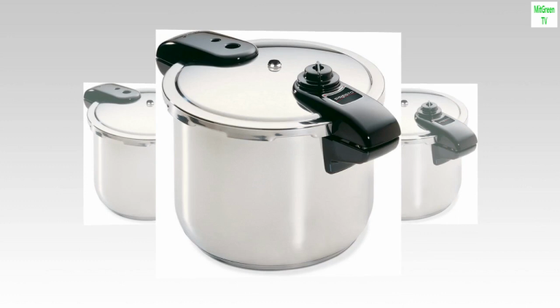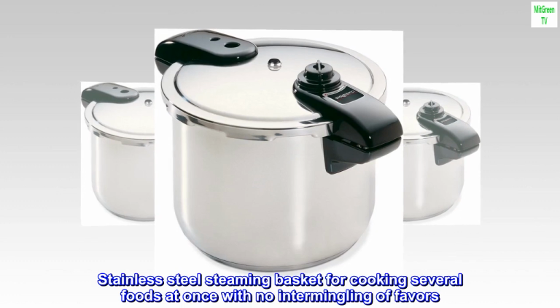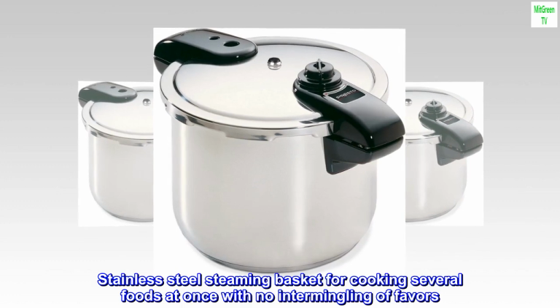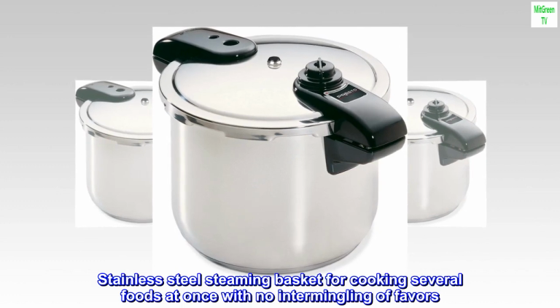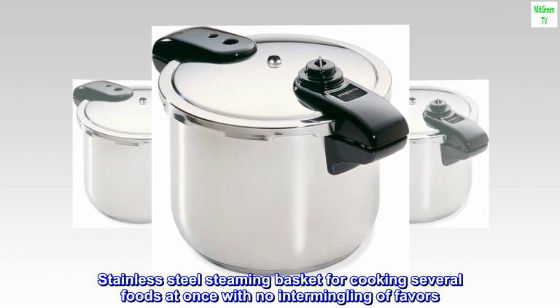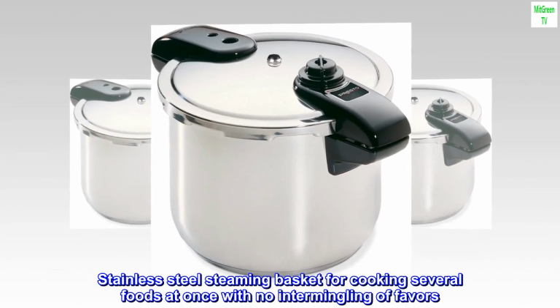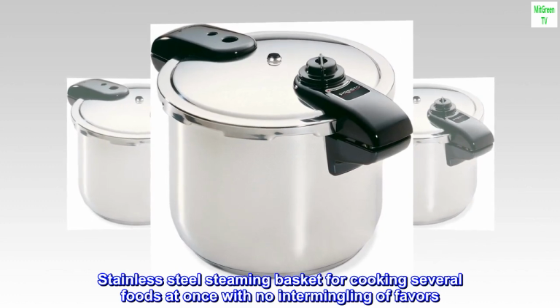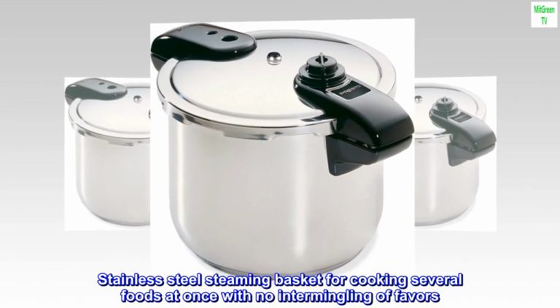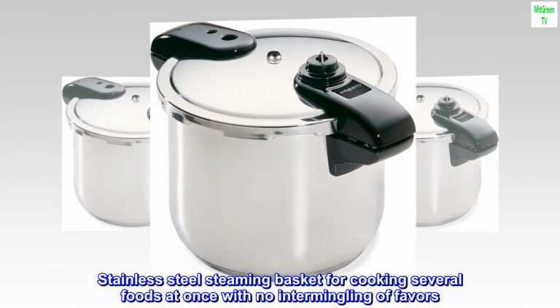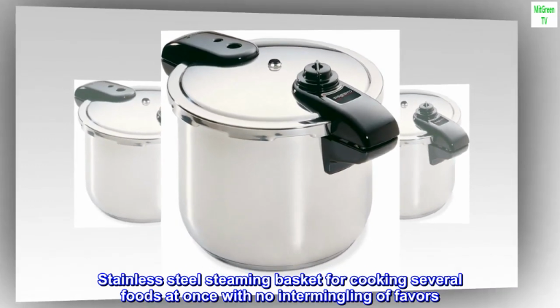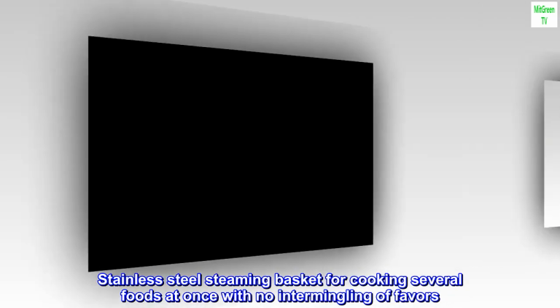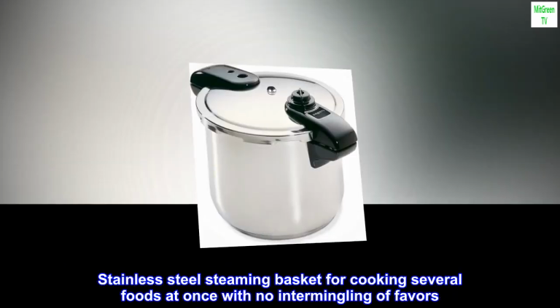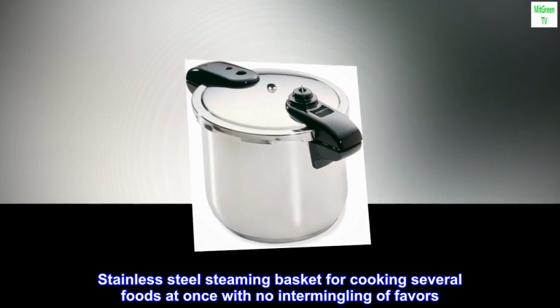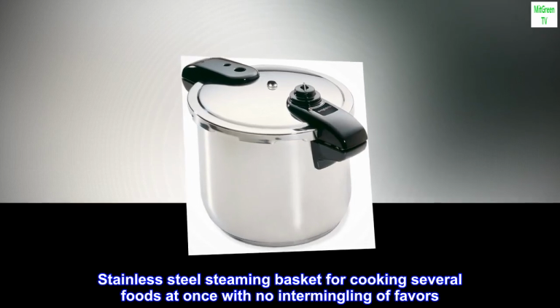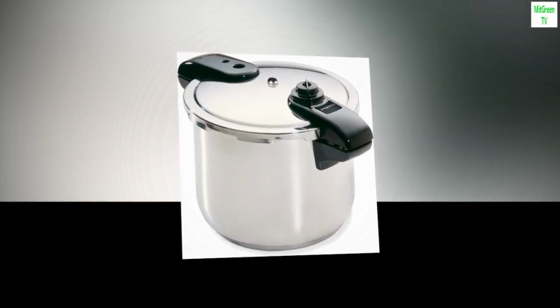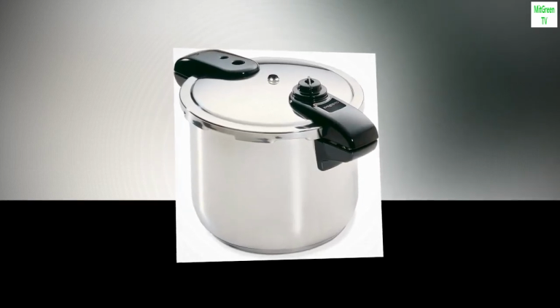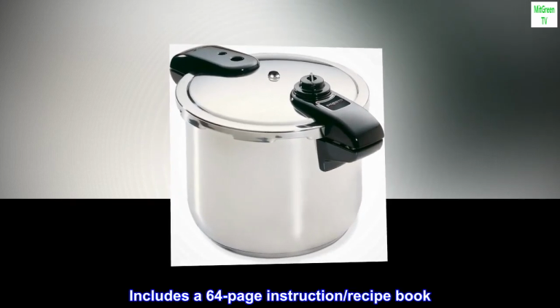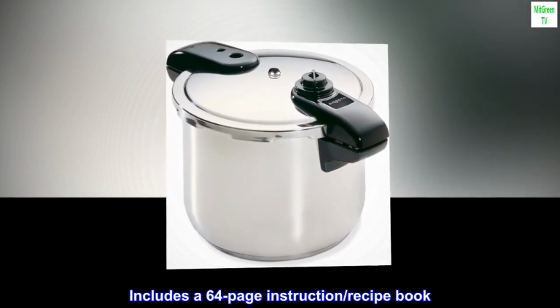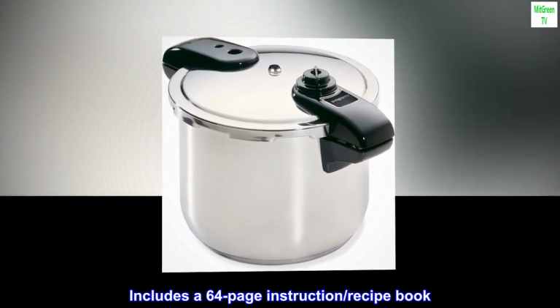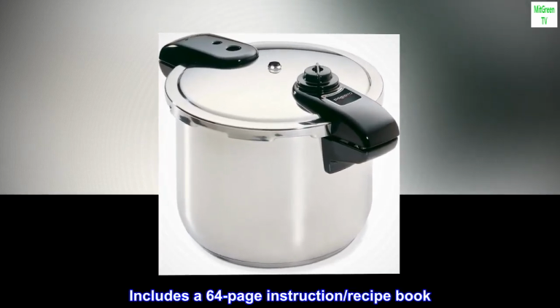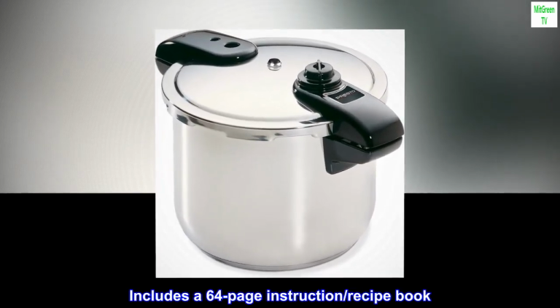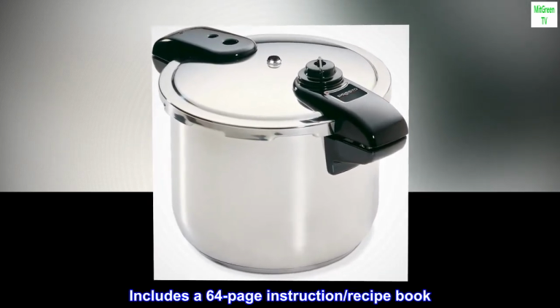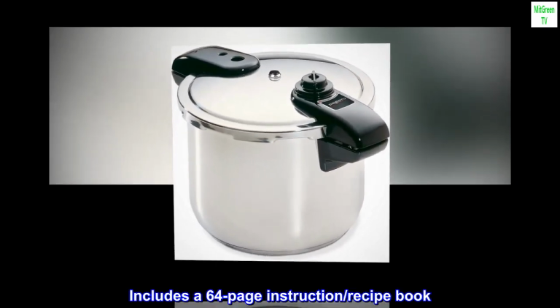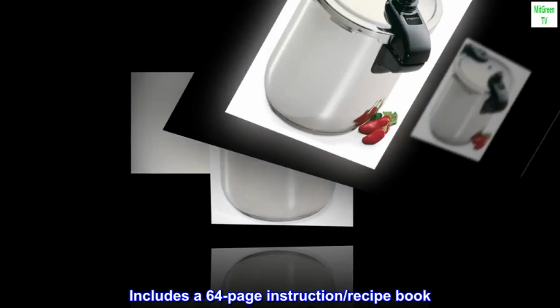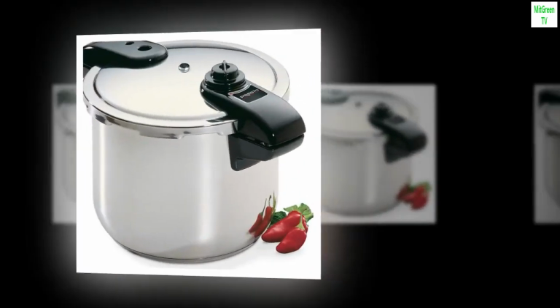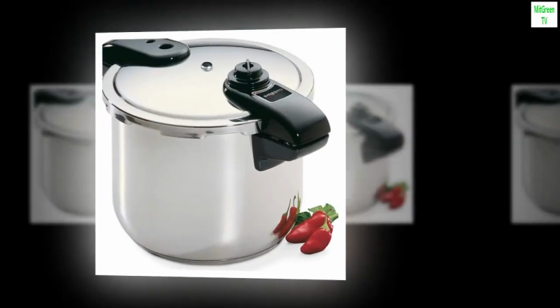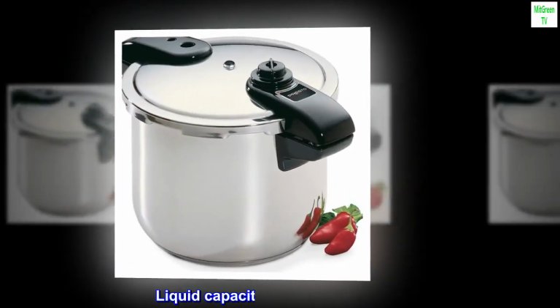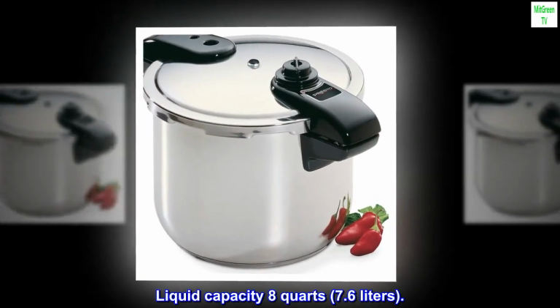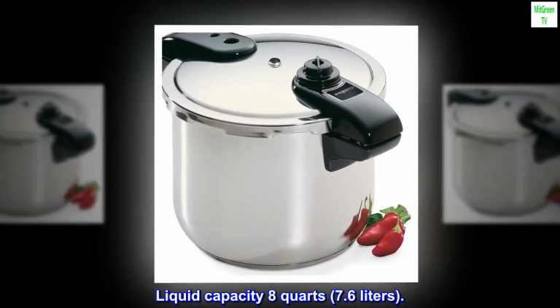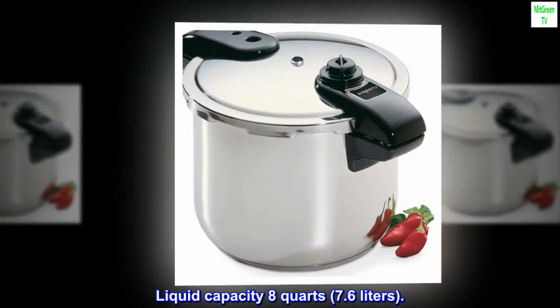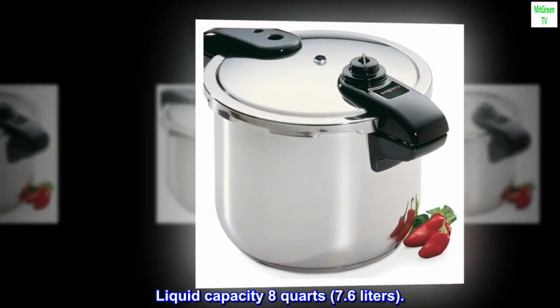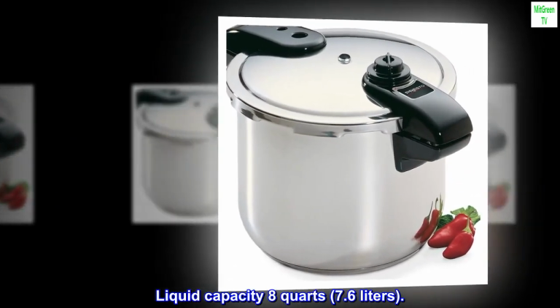Stainless steel steaming basket for cooking several foods at once with no intermingling of flavors. Includes a 64-page instruction and recipe book. Liquid capacity 8 quarts, 7.6 liters.